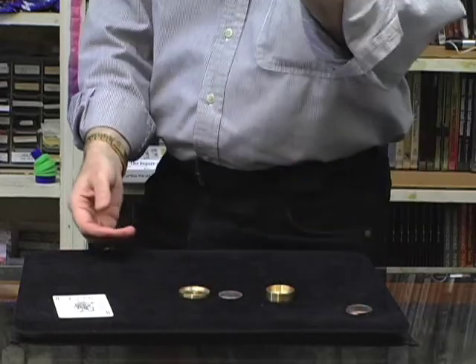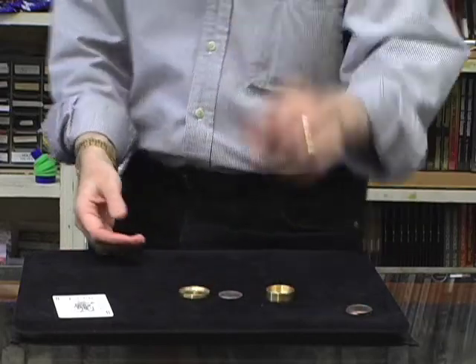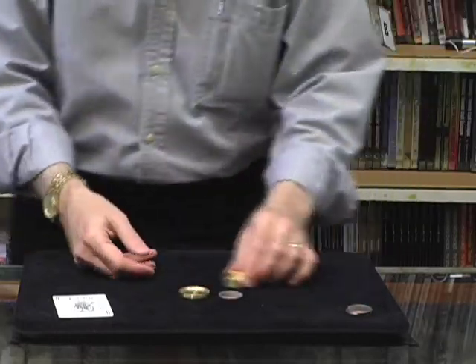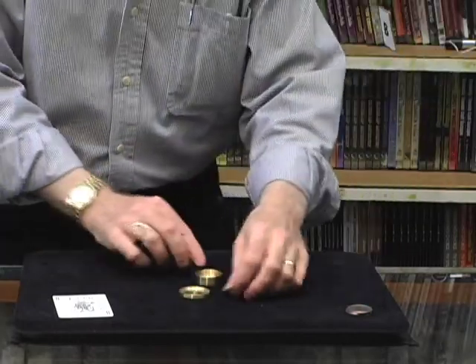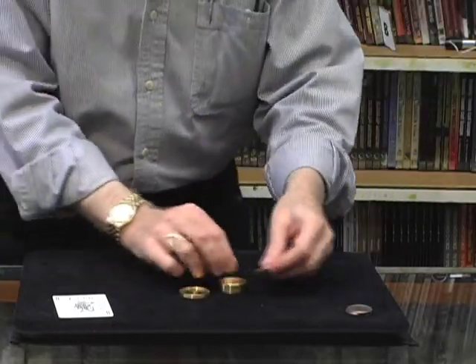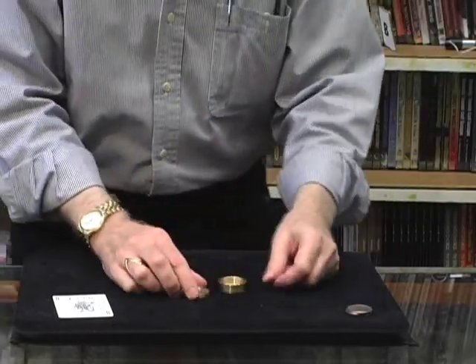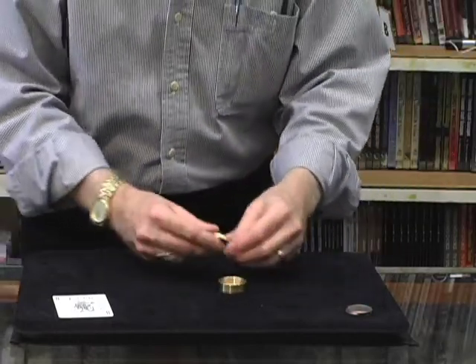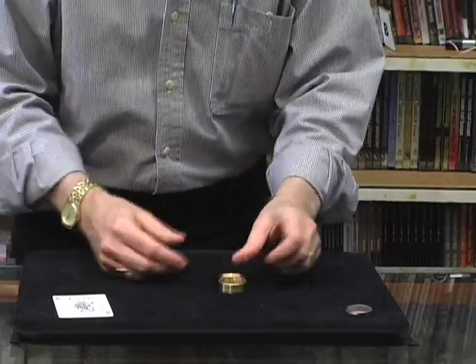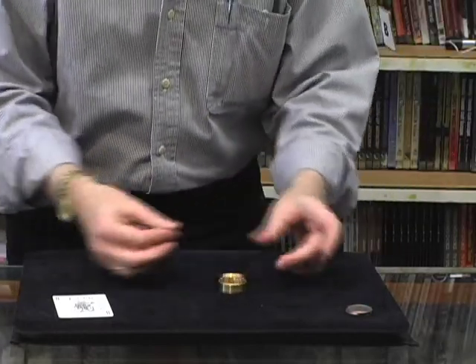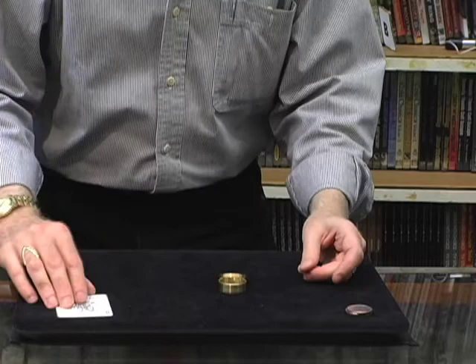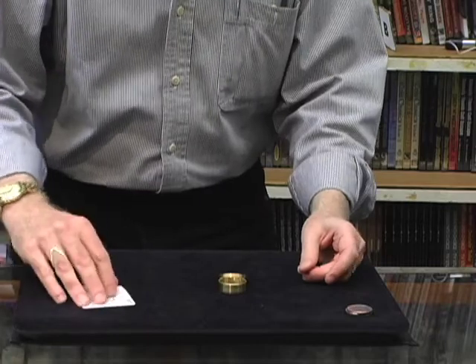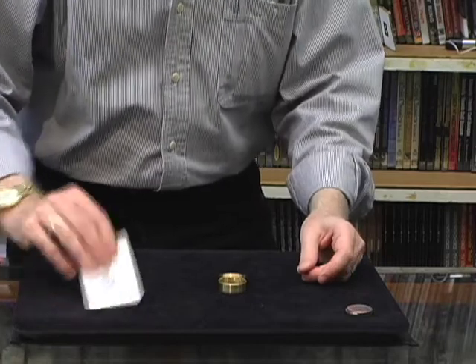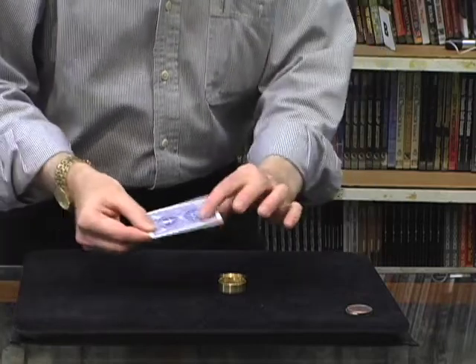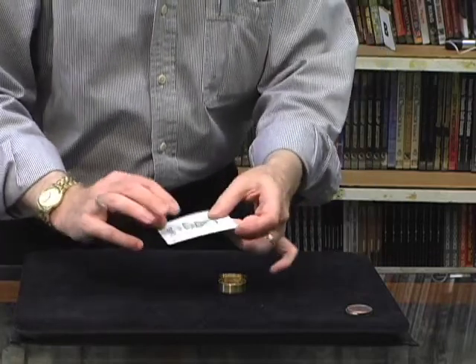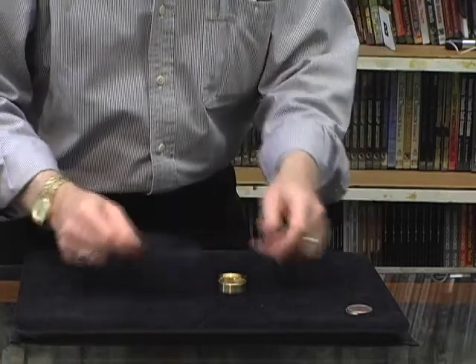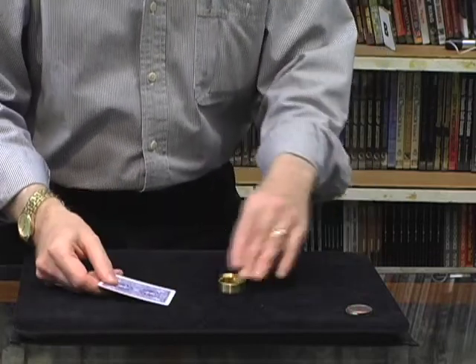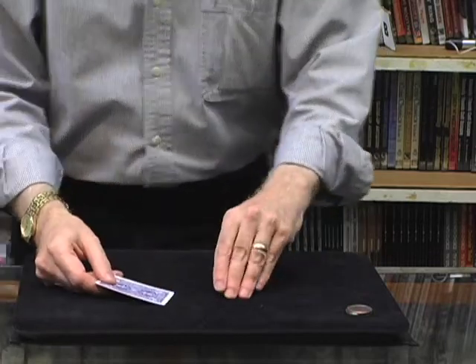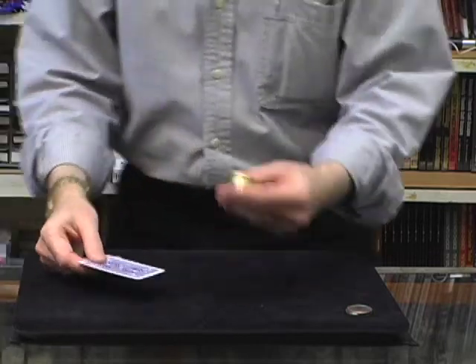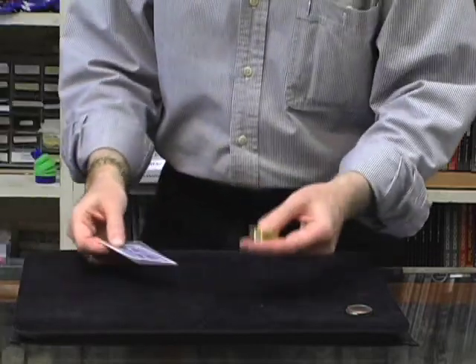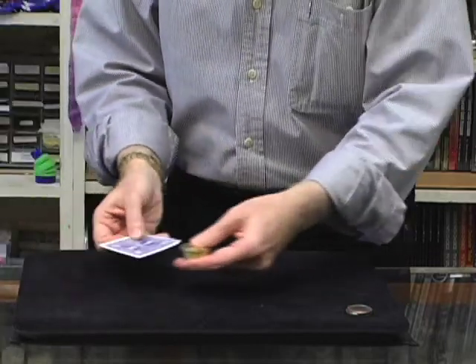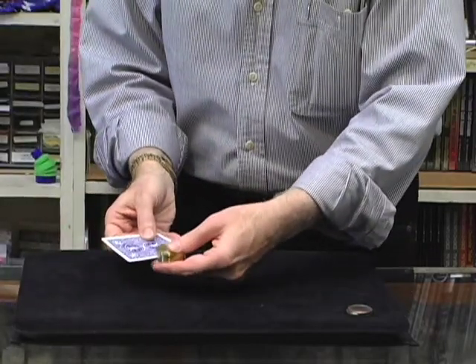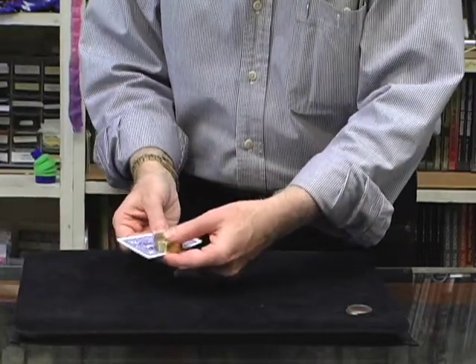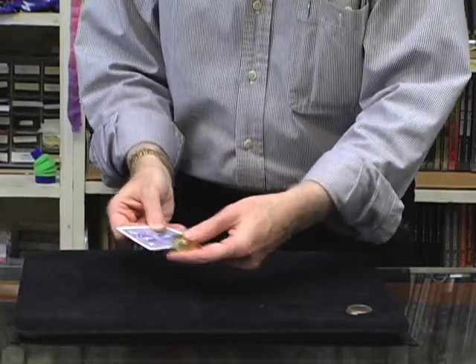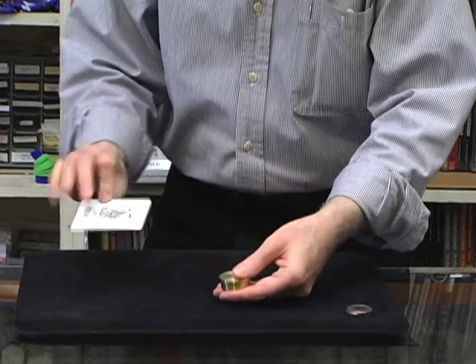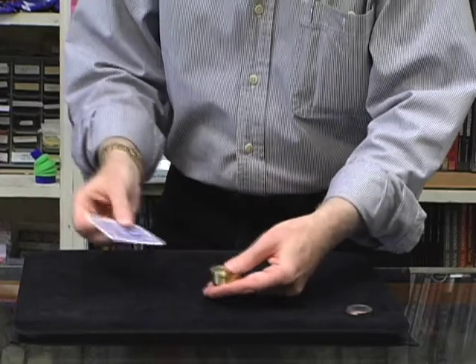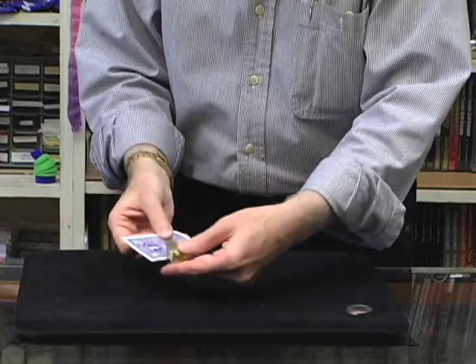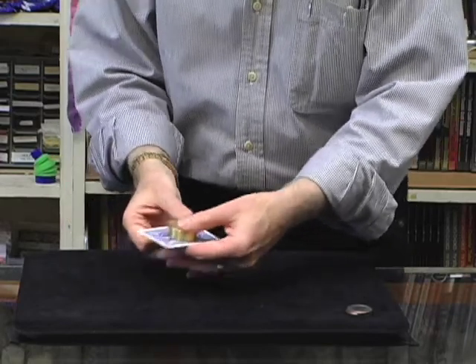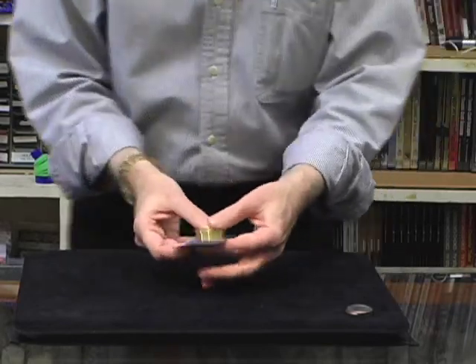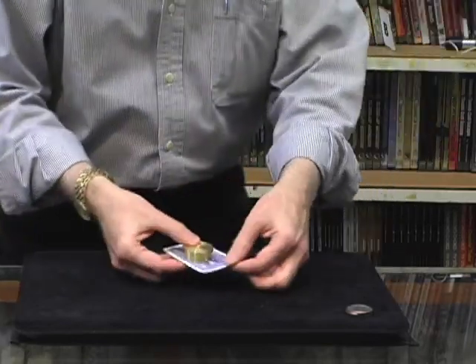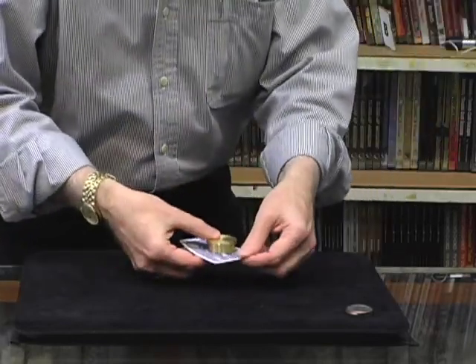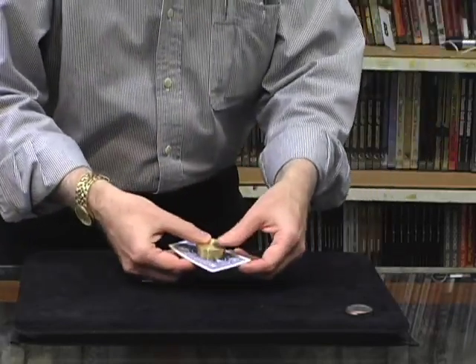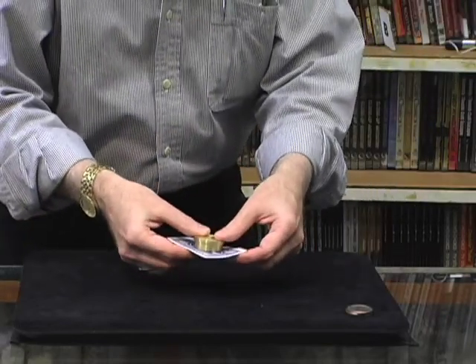We'll do it once again. Half dollar, Okito Box, Bicycle Joker. Here it is — Okito Box, Joker, Coin. You see it go? Watch. If you blink, you missed it. Here it is. It's done.